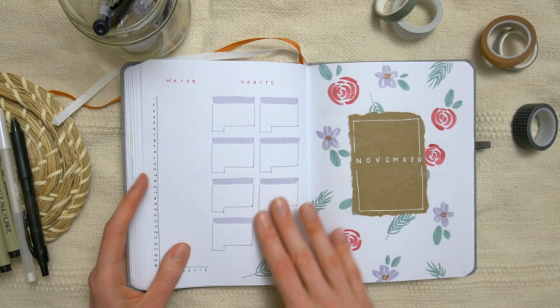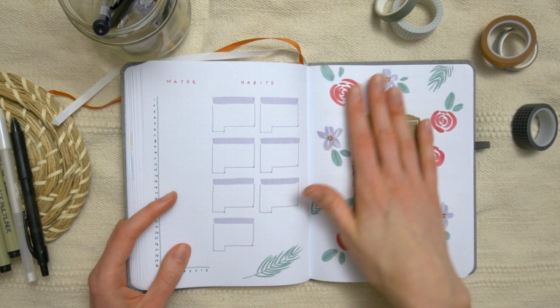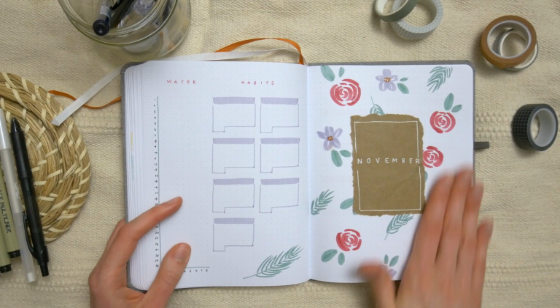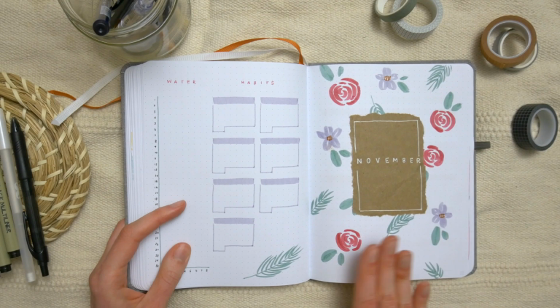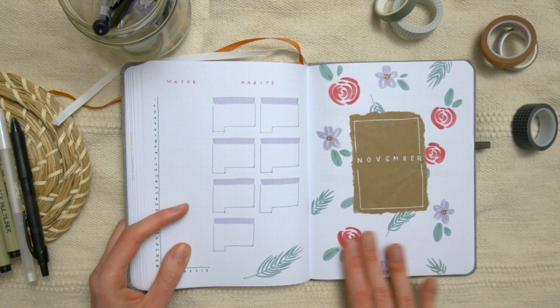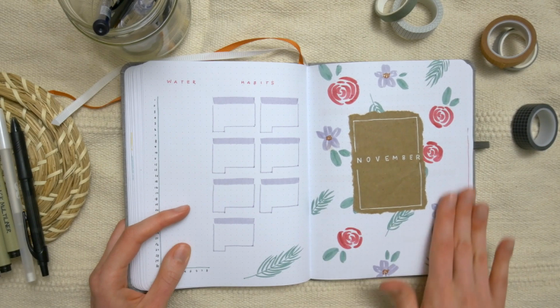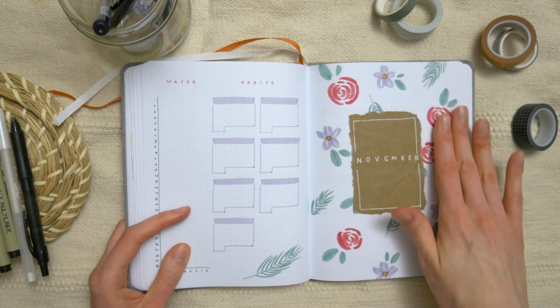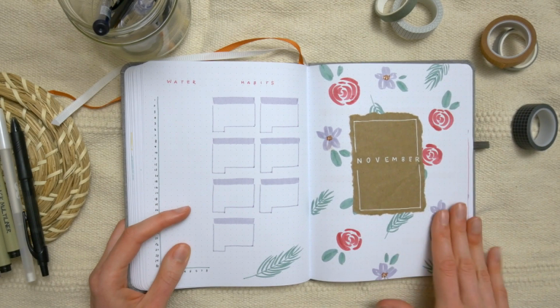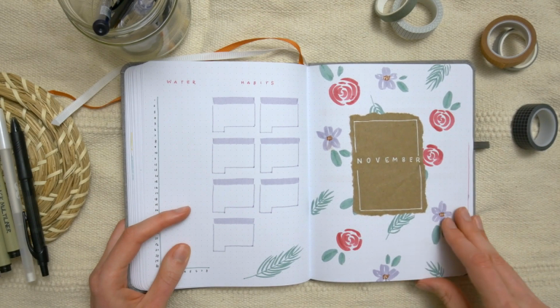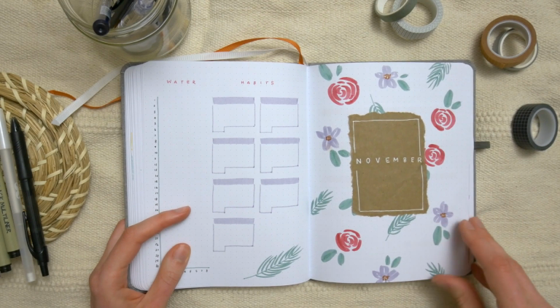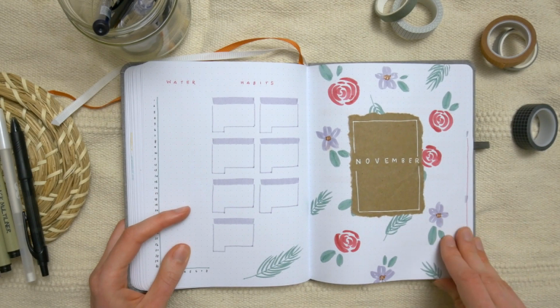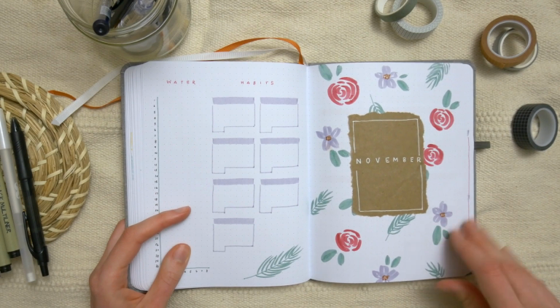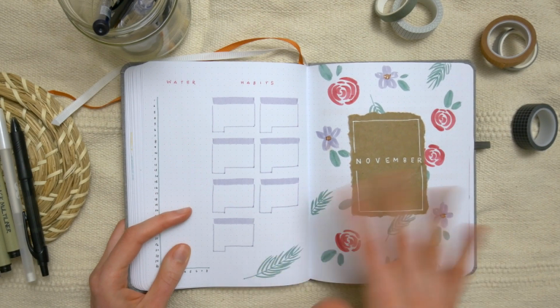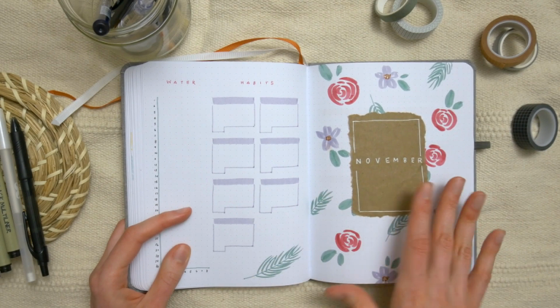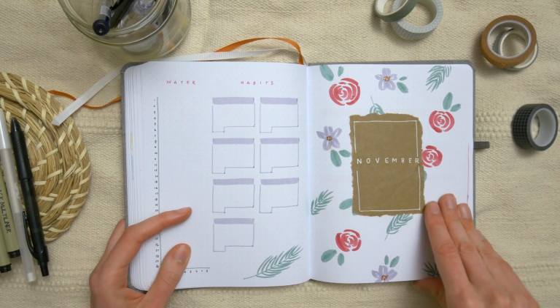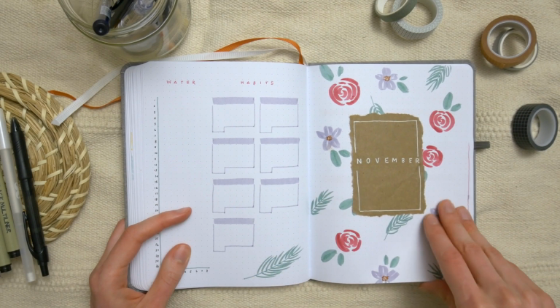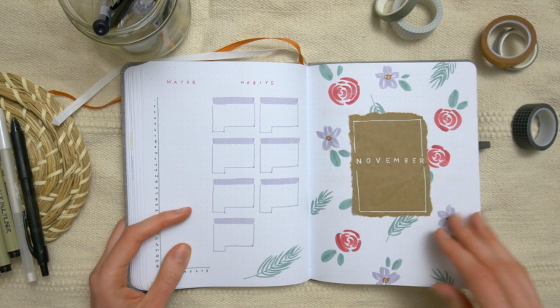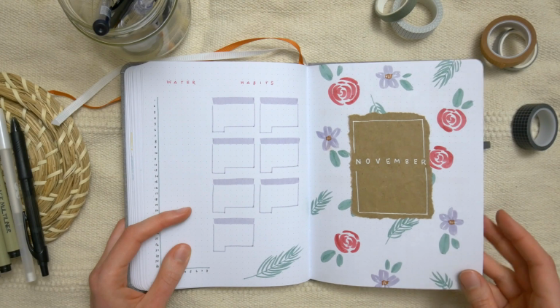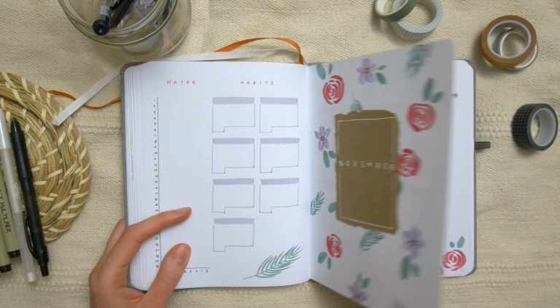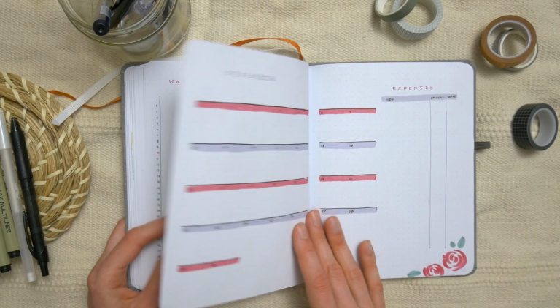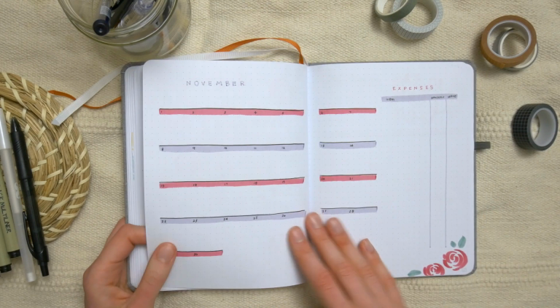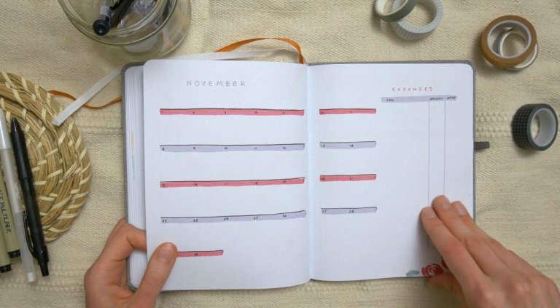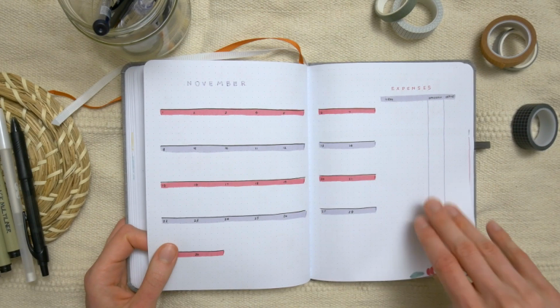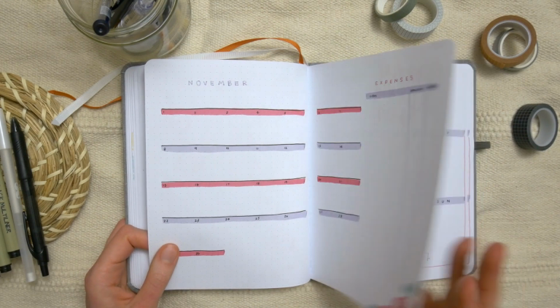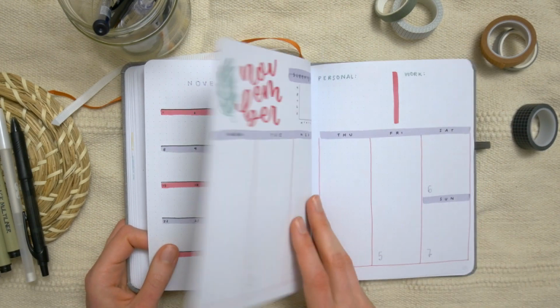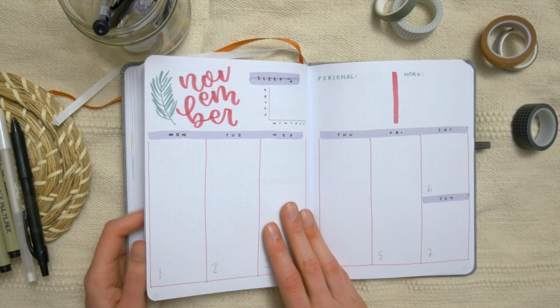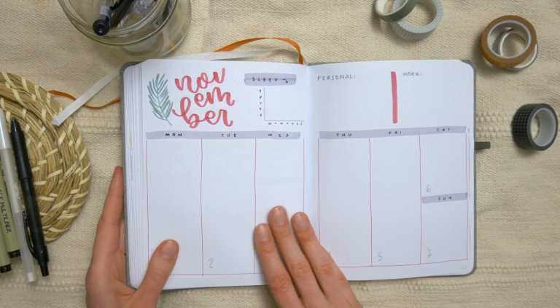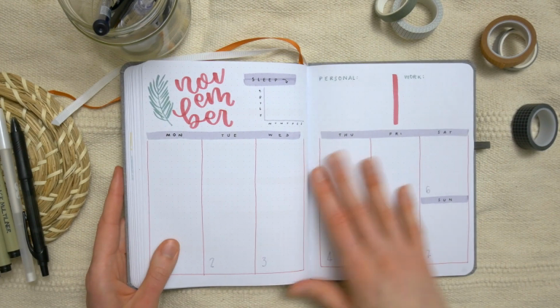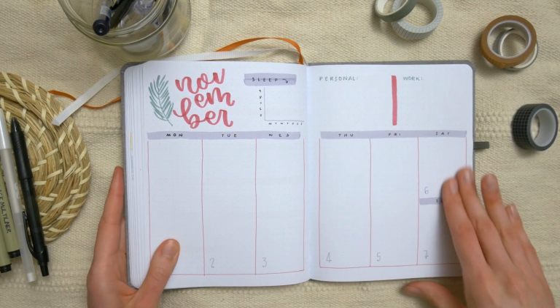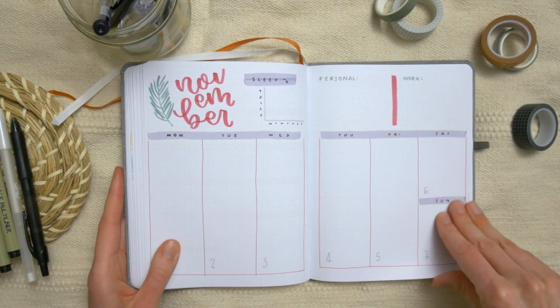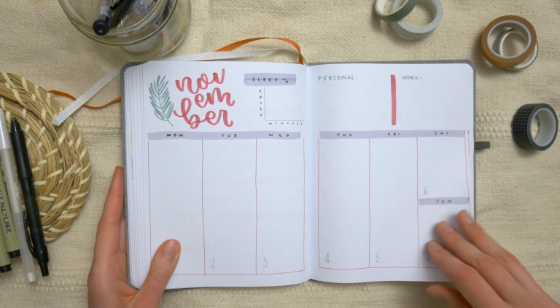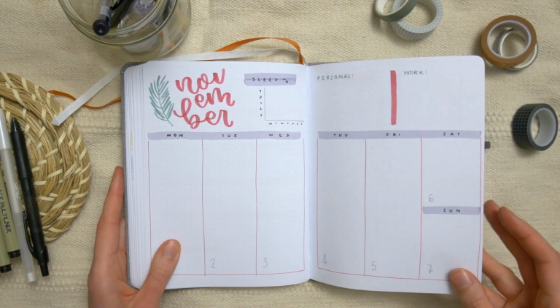For November, she asked for a floral print, so I did a totally different floral print than the ones I normally do. Here are the weekly pages for November.